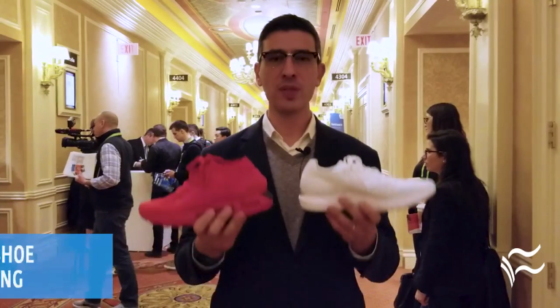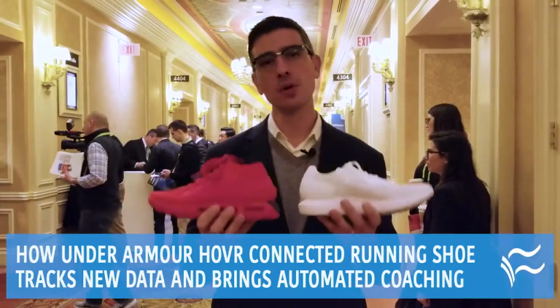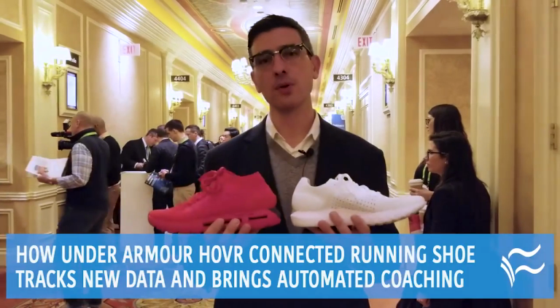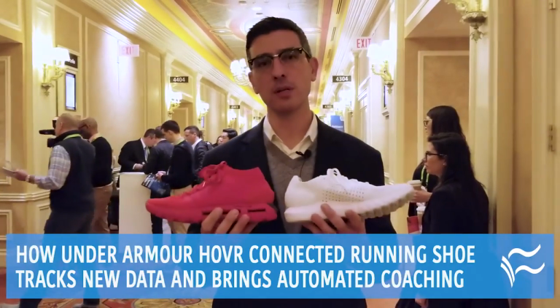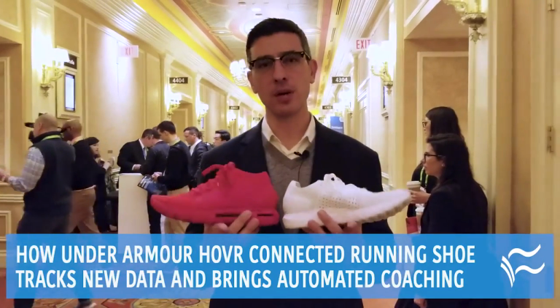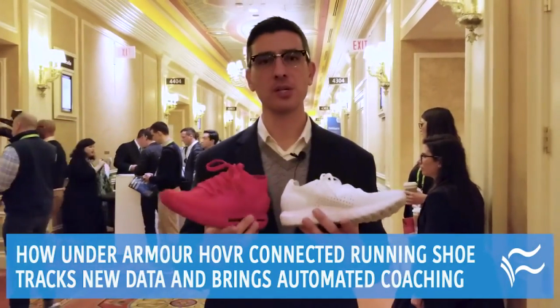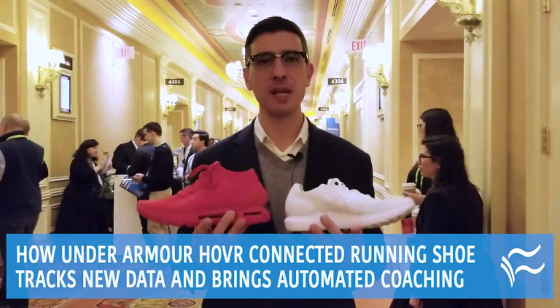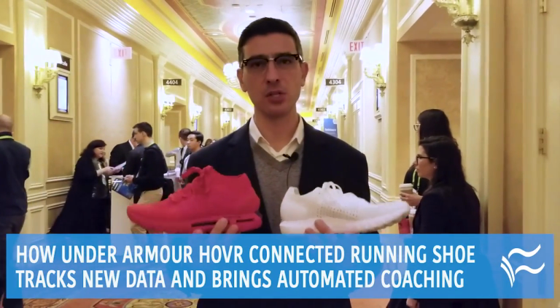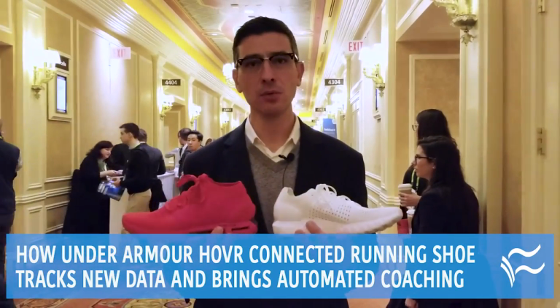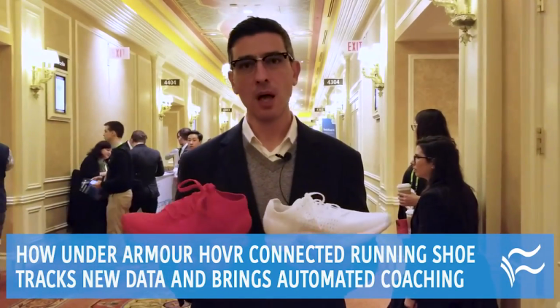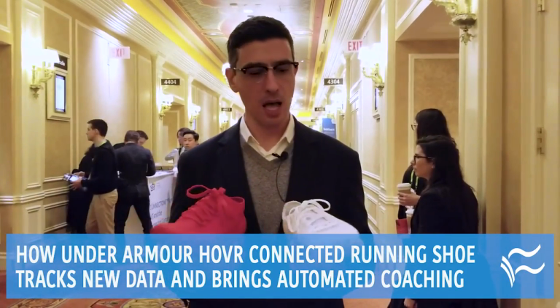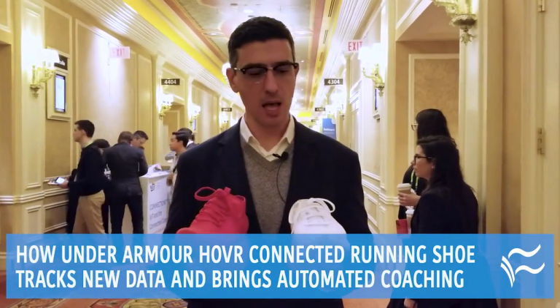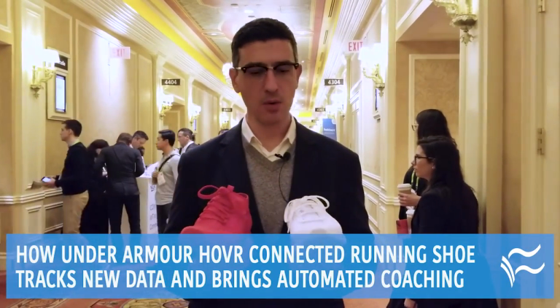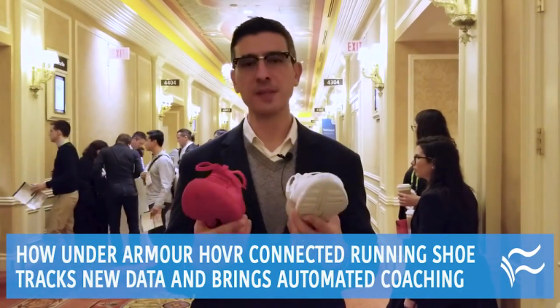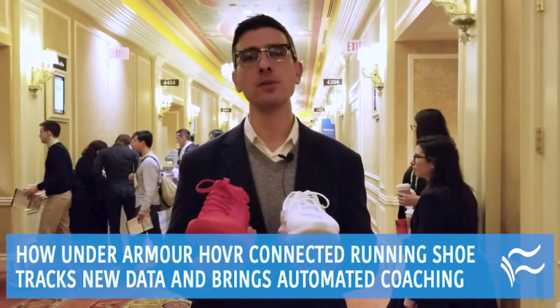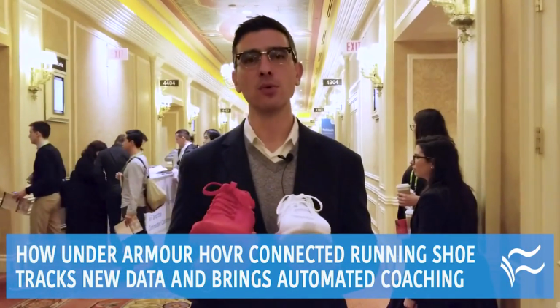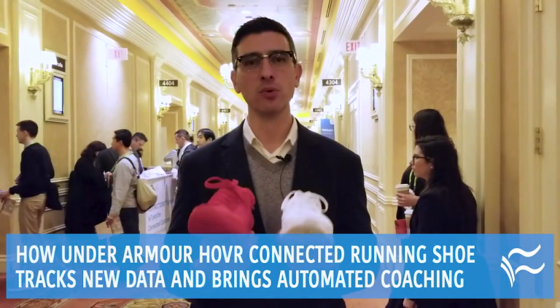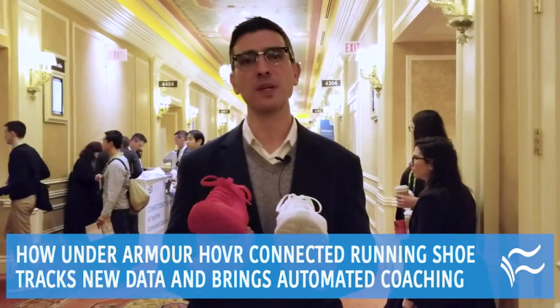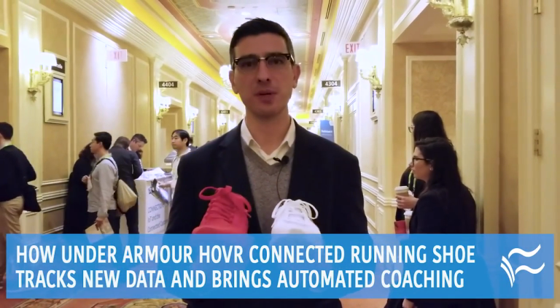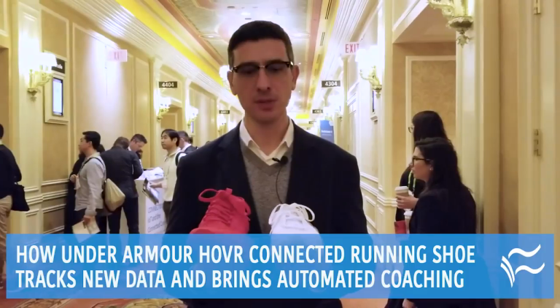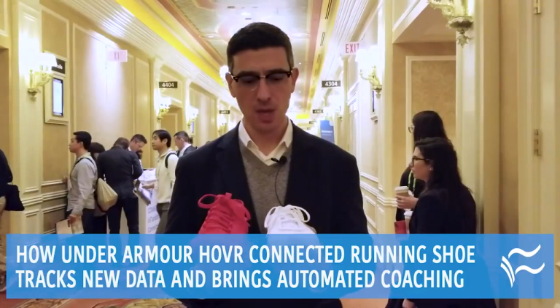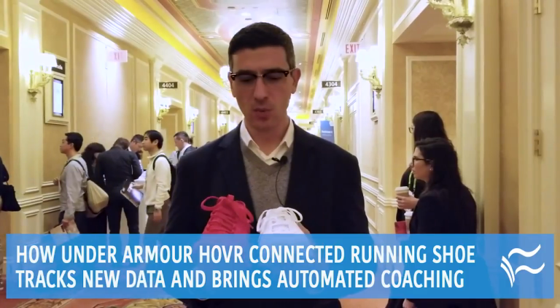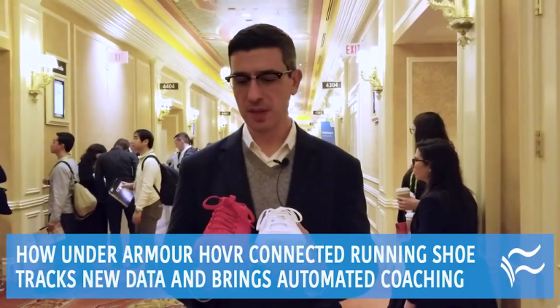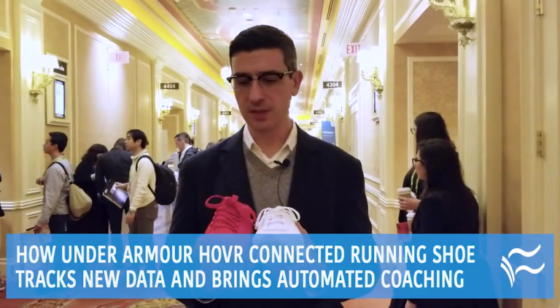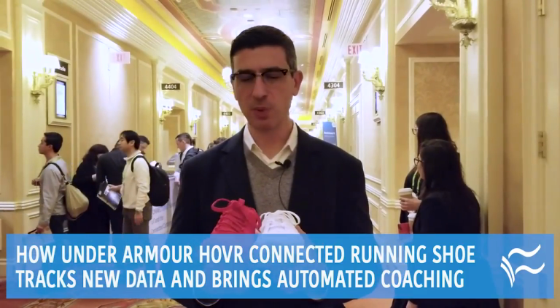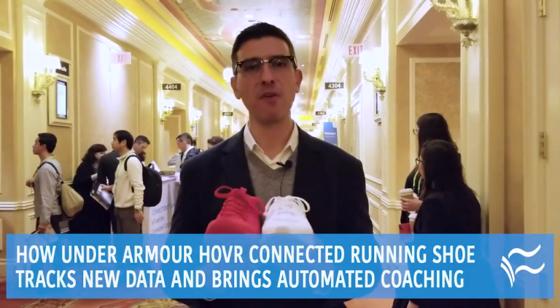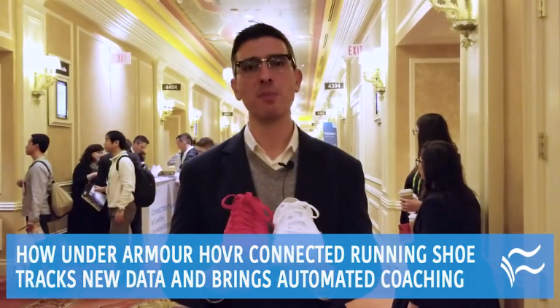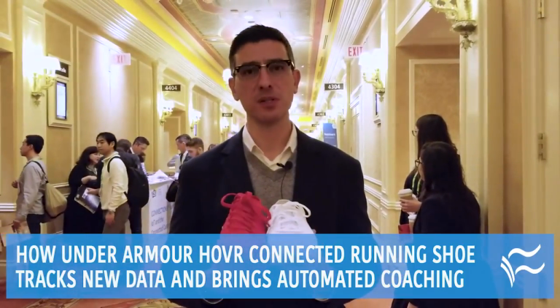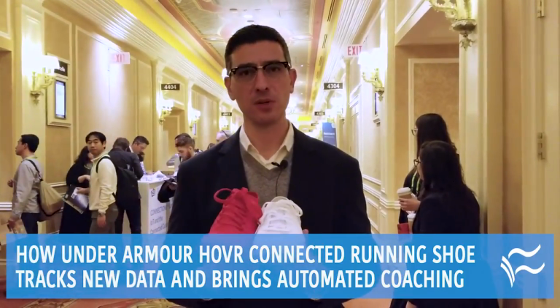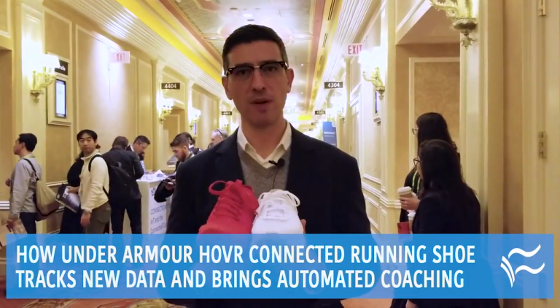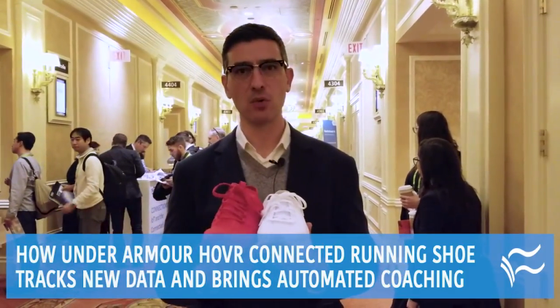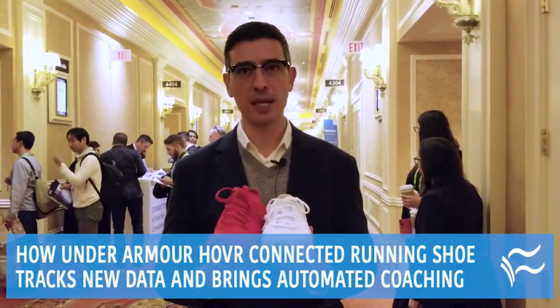This is our third generation of Connected Shoe. We continue to improve the experience, and we think this is by far the best experience we've ever created.